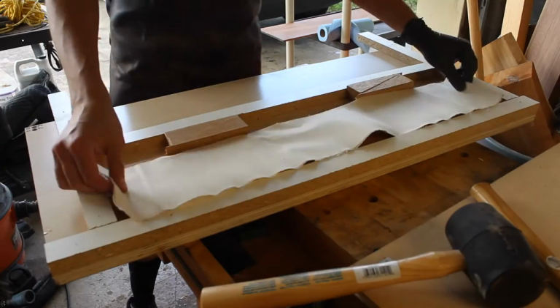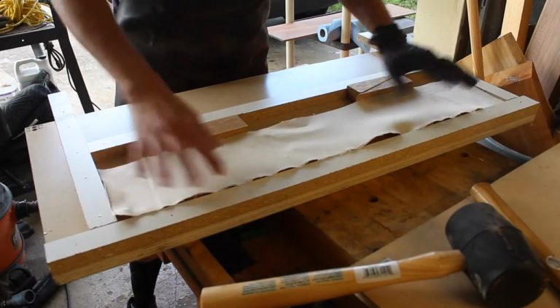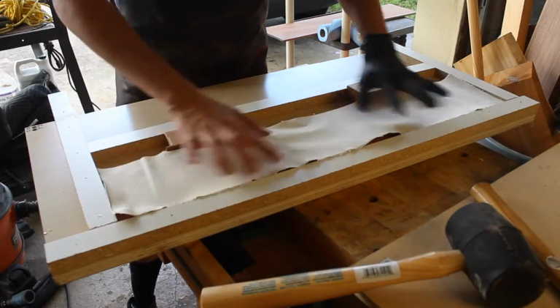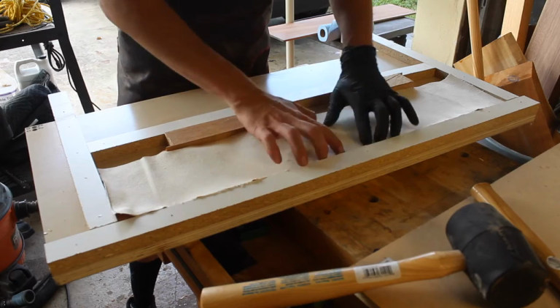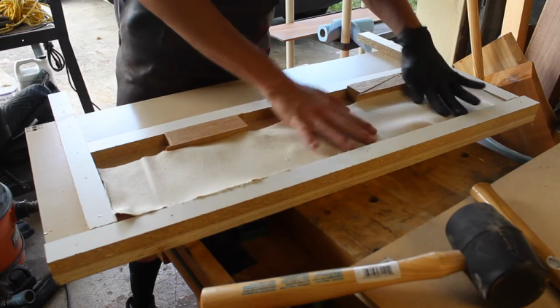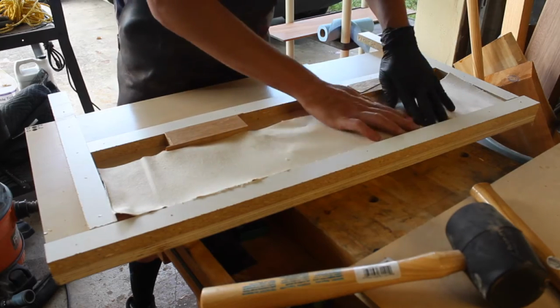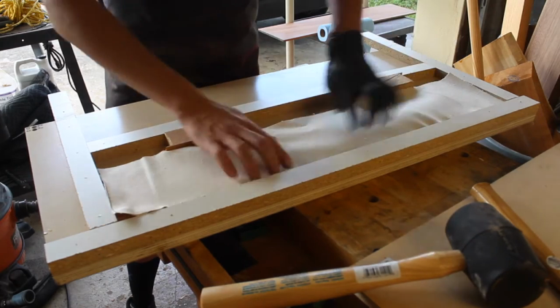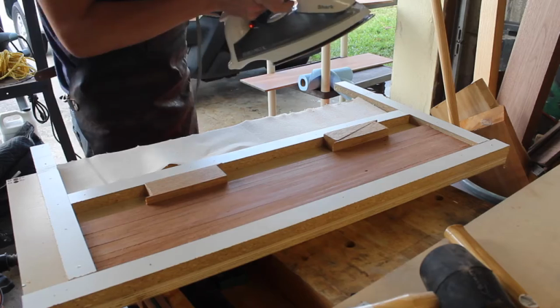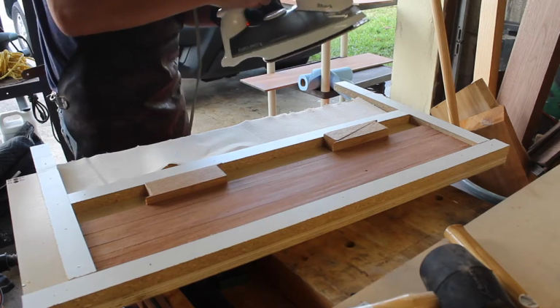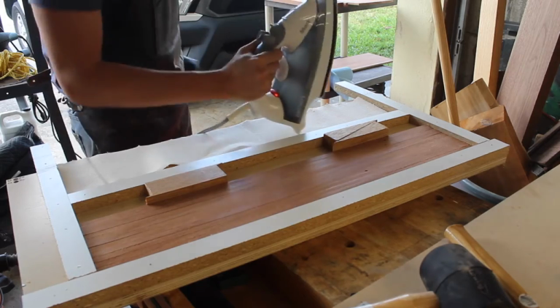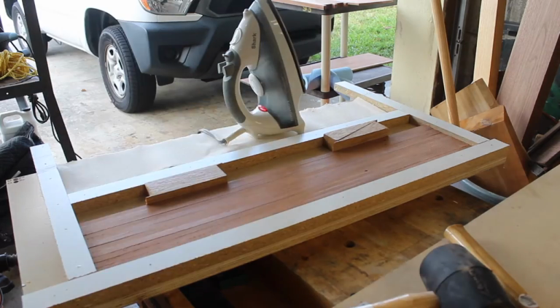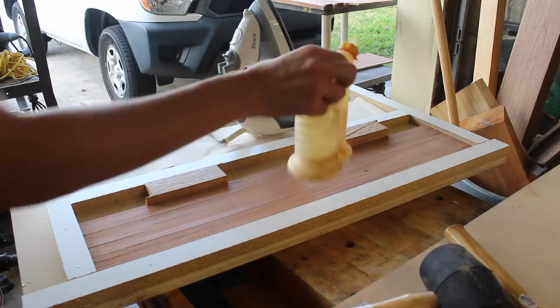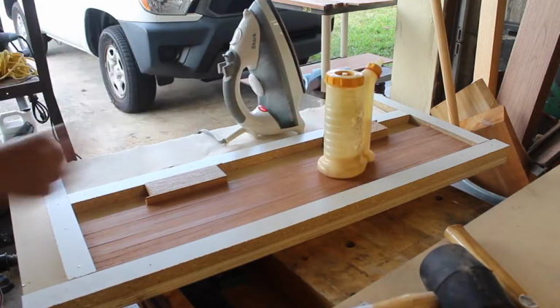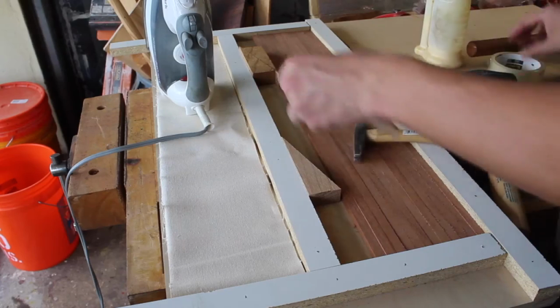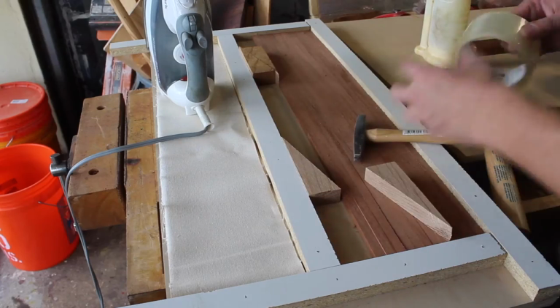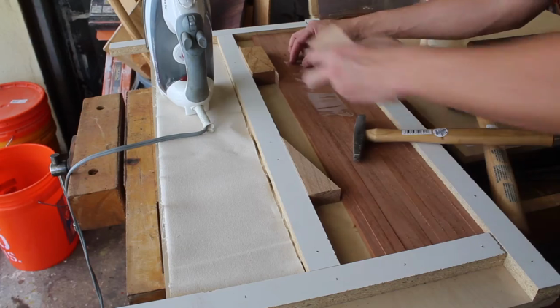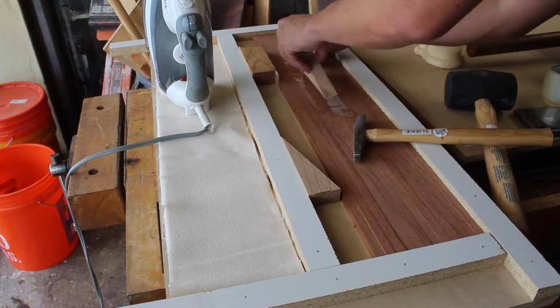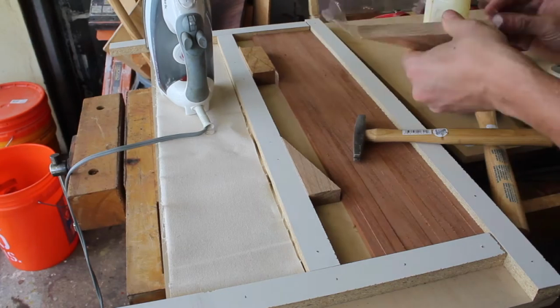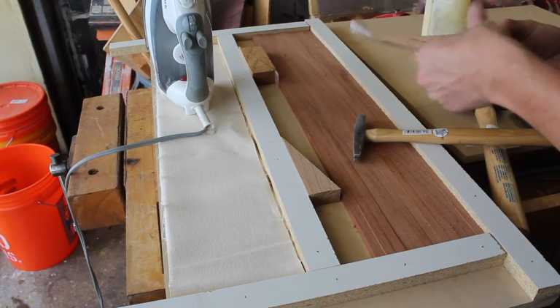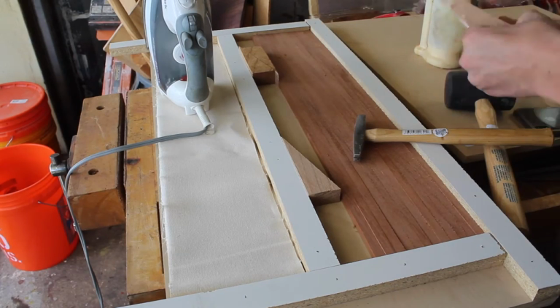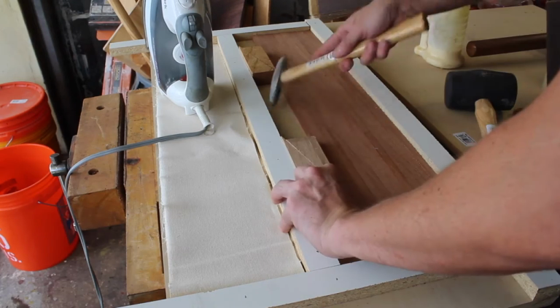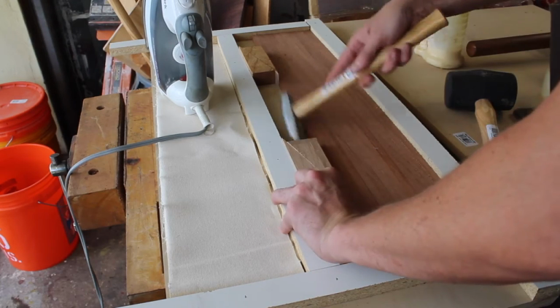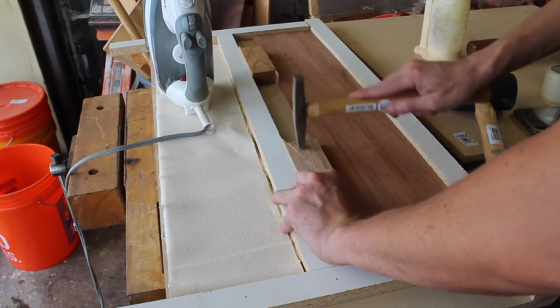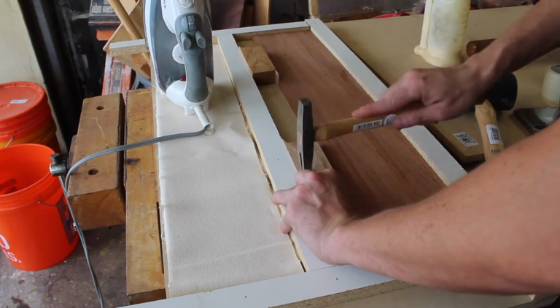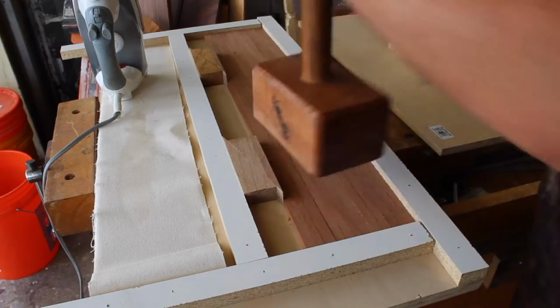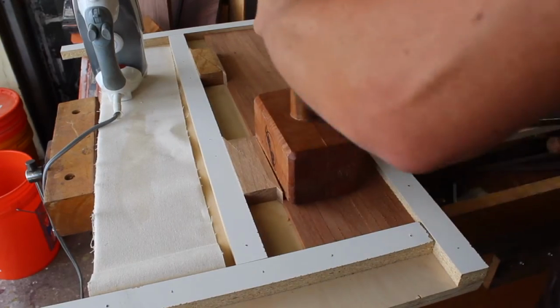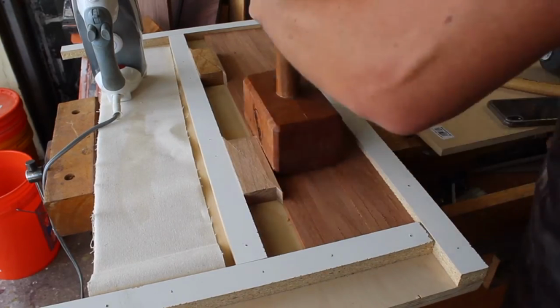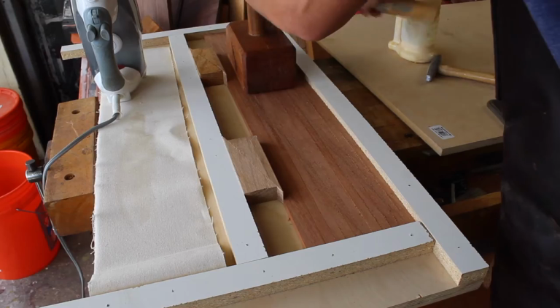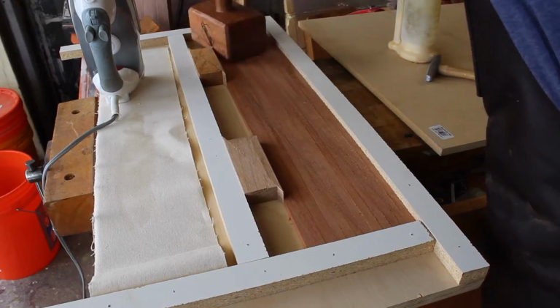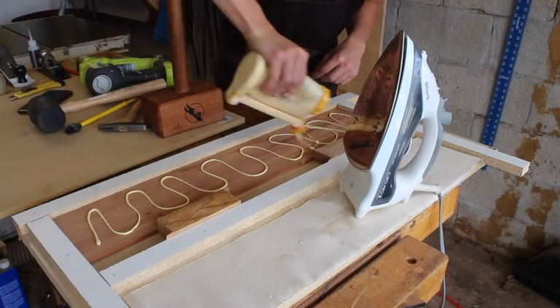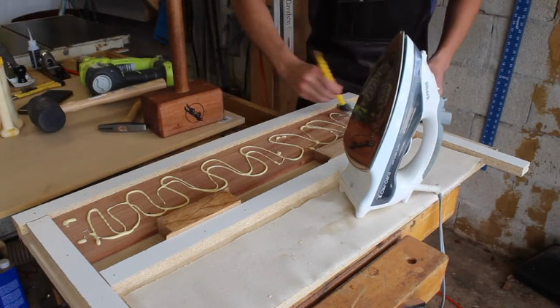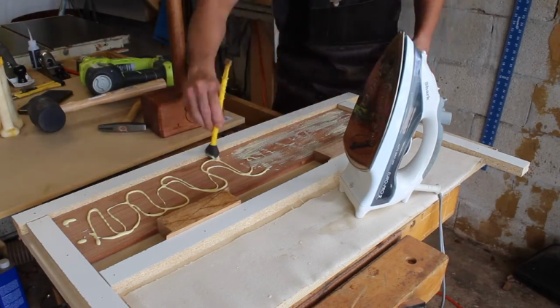As the backer for the door, I used a piece of duct canvas cut to size and got a regular iron heated up on a medium heat setting. I also went back and wrapped the wedges in tape because they were going to be near glue — I didn't want to risk them sticking to the back of the tambour door.